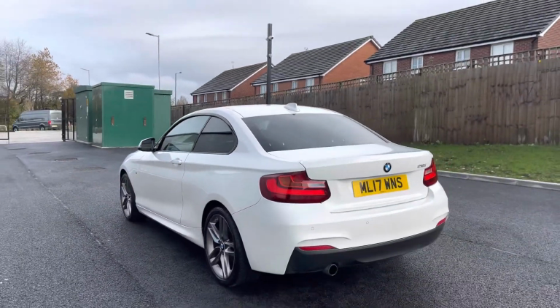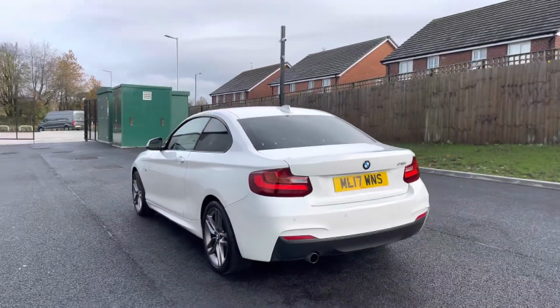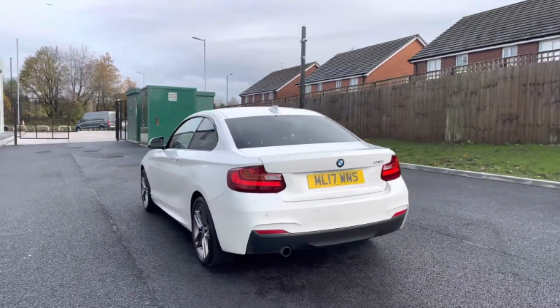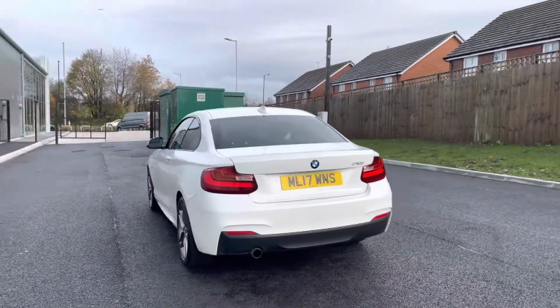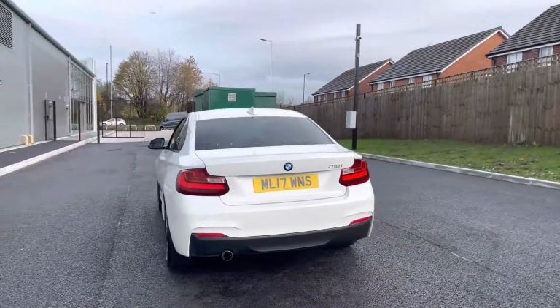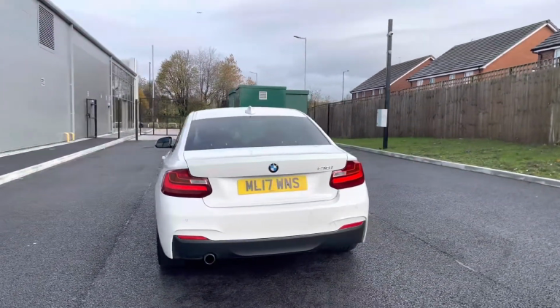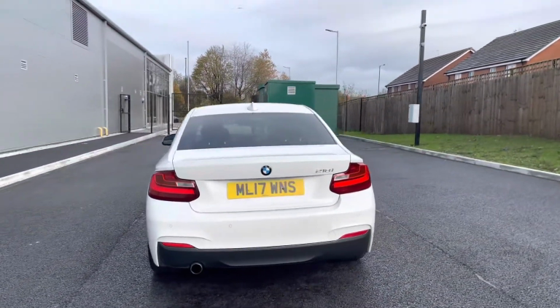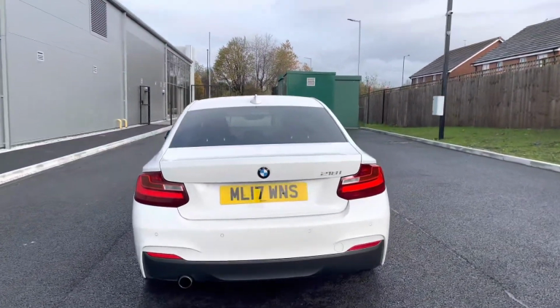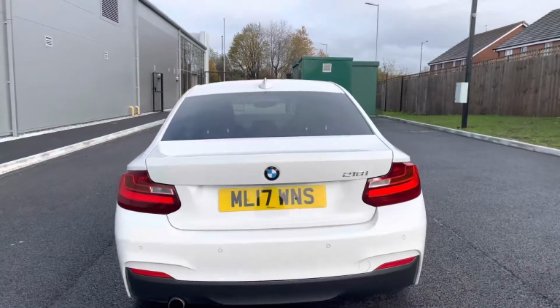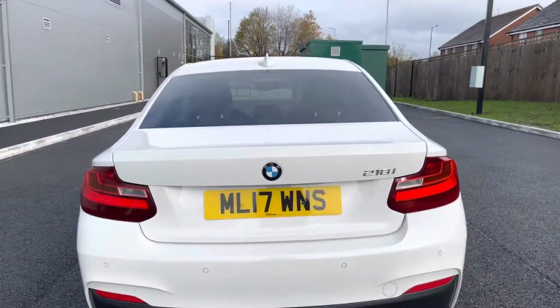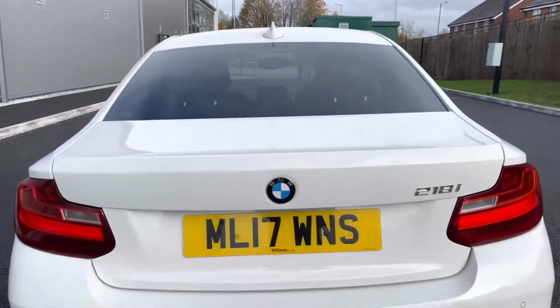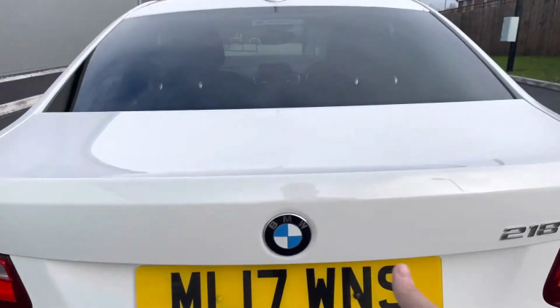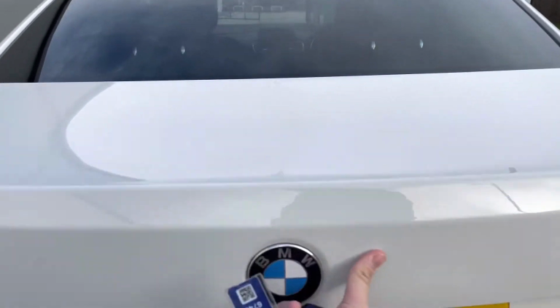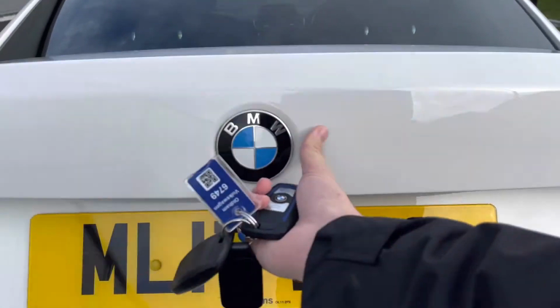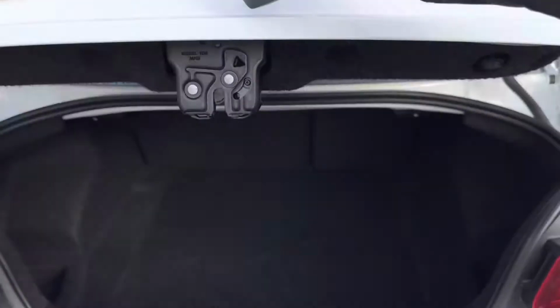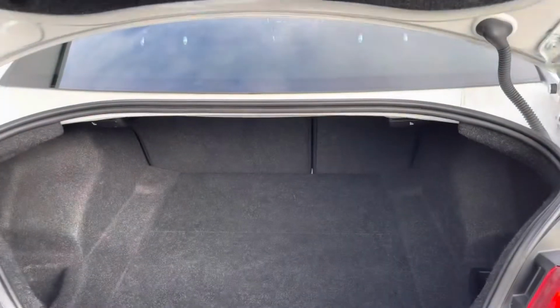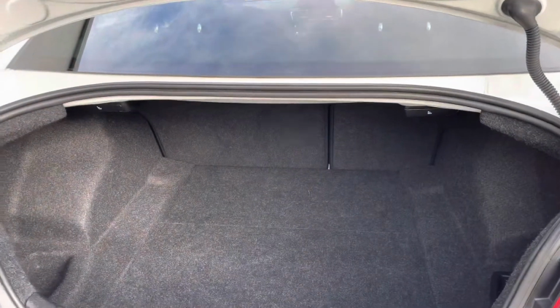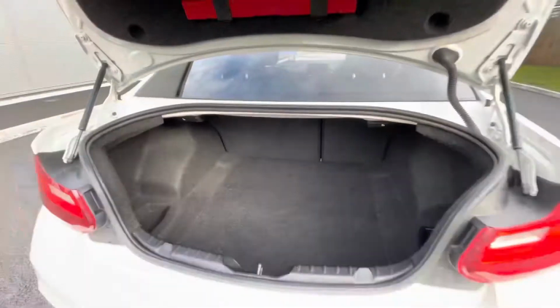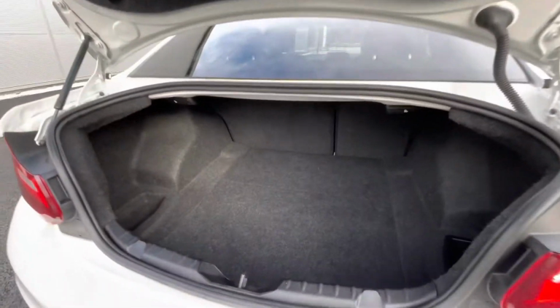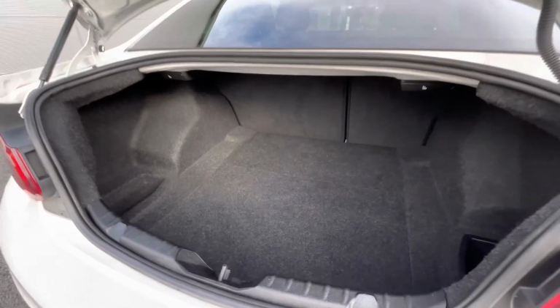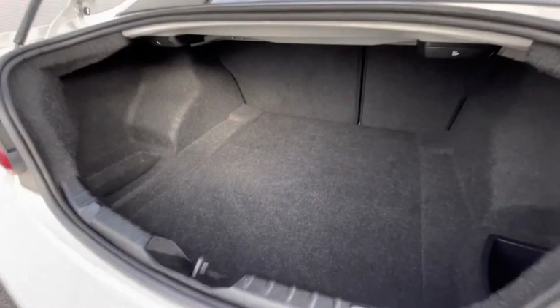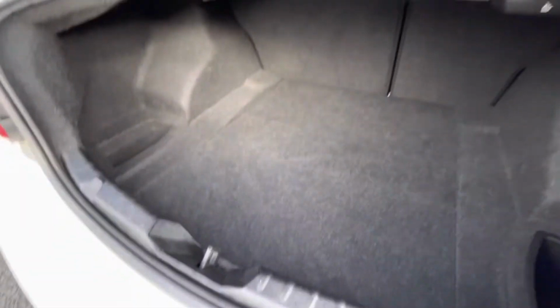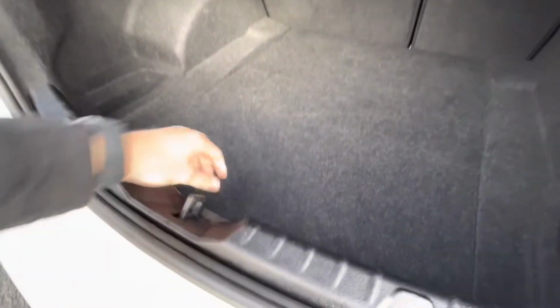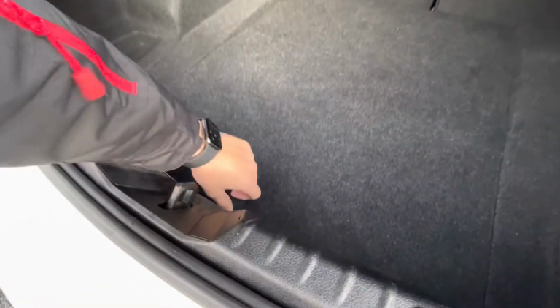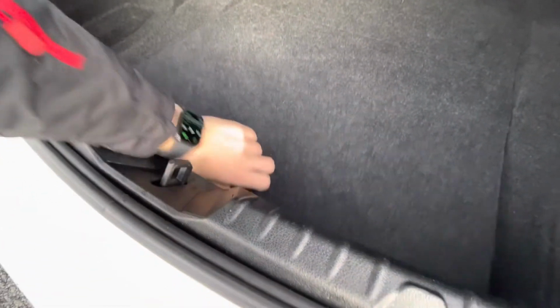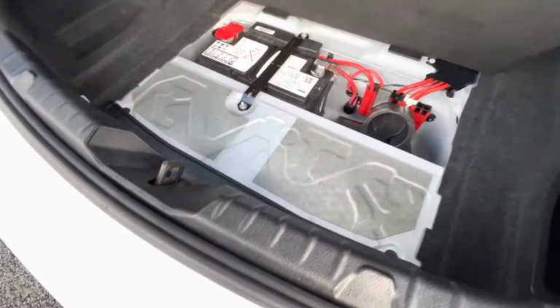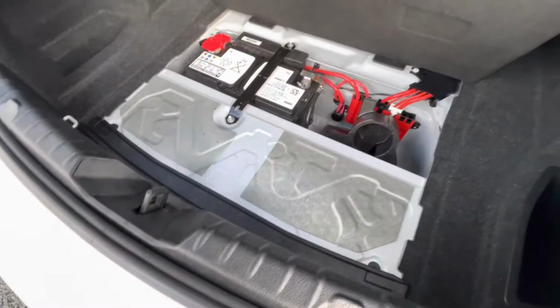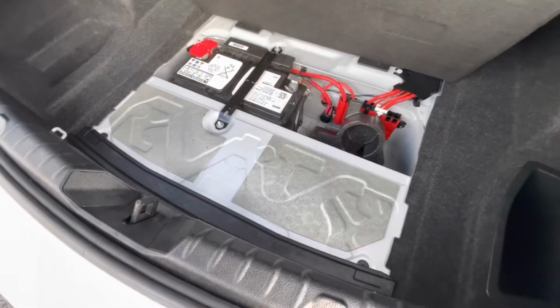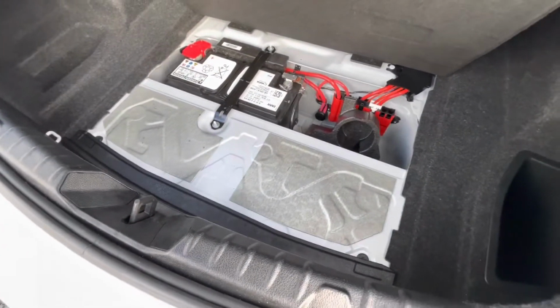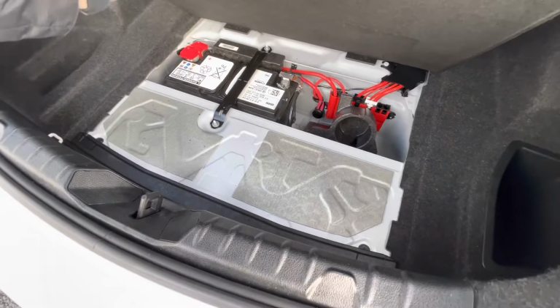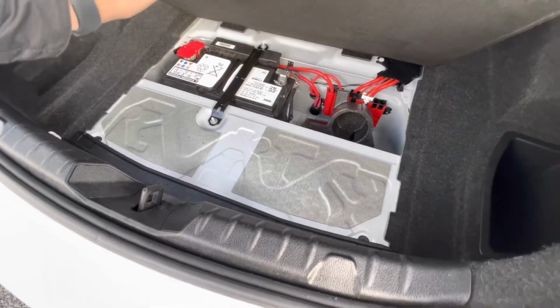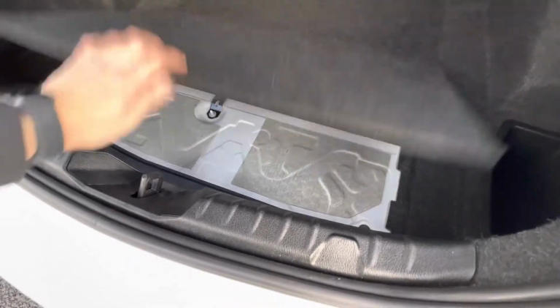It's a clean and well-maintained vehicle, and as we access the boot directly, you'll notice you get access to a fairly spacious boot. It's quite long for this class of car — you can fit things like a weekly shop inside. Just underneath, there is your battery.